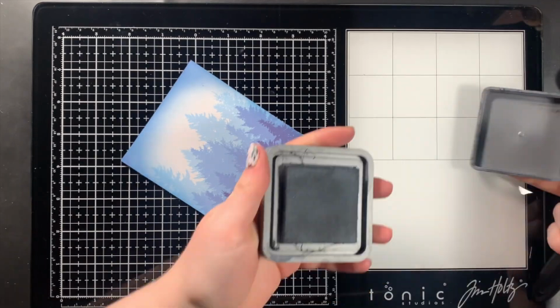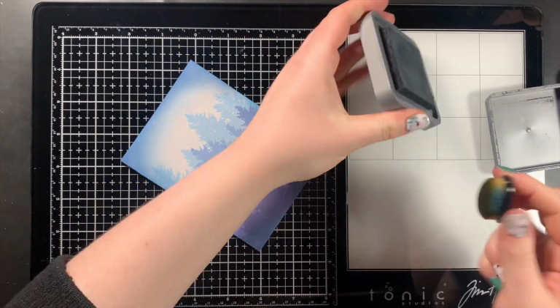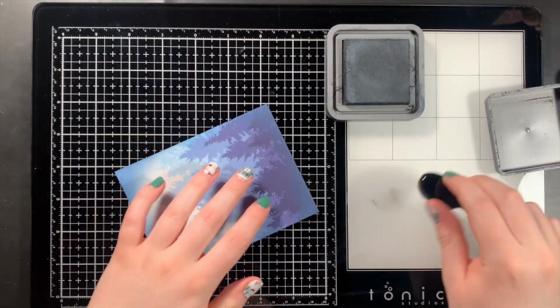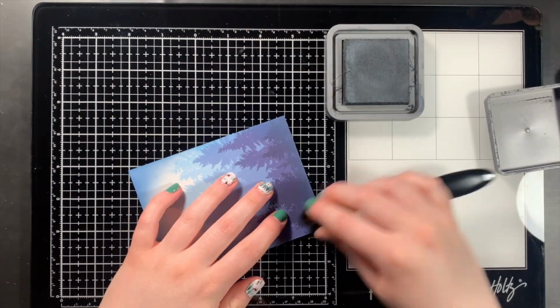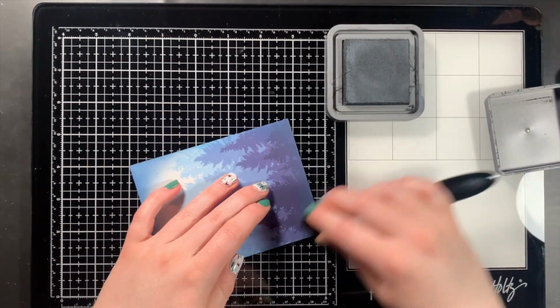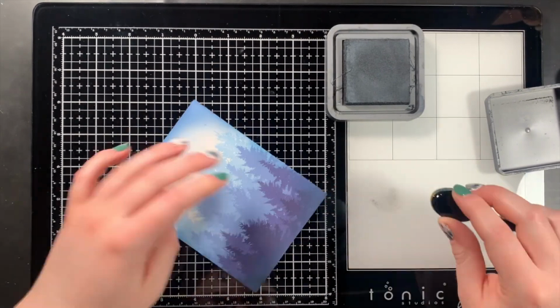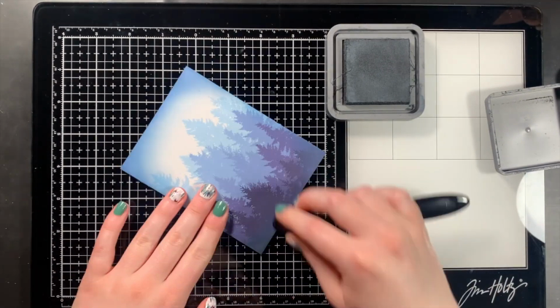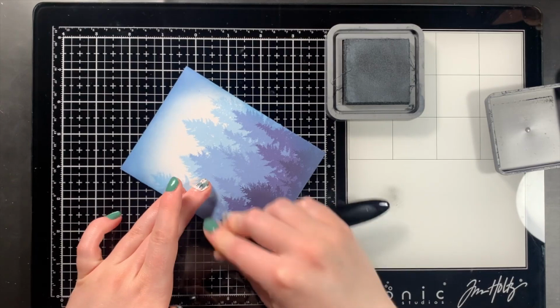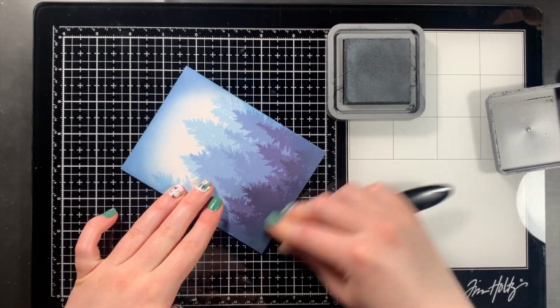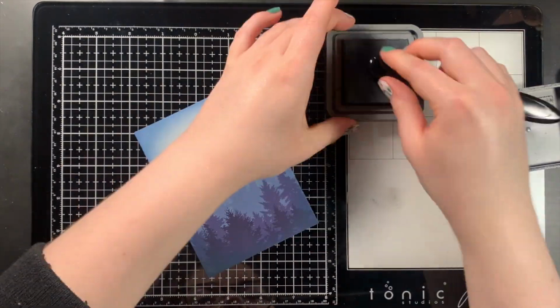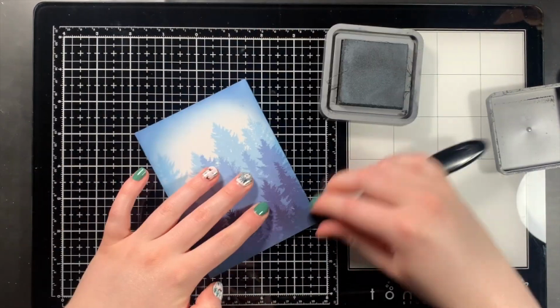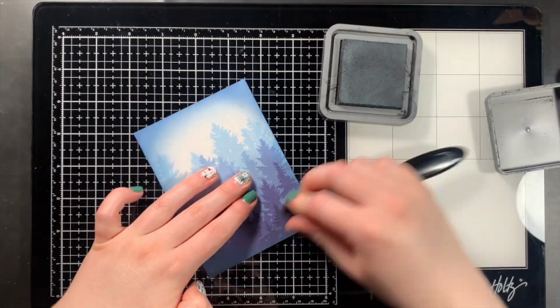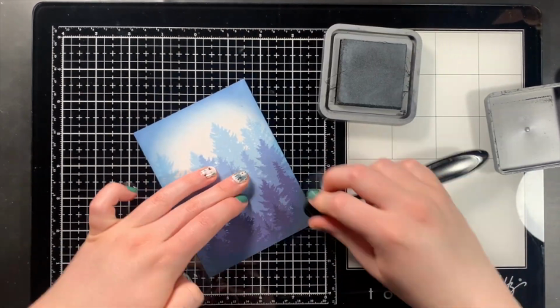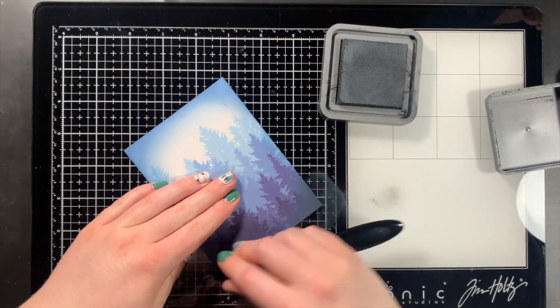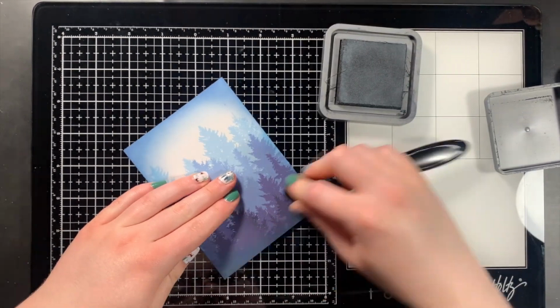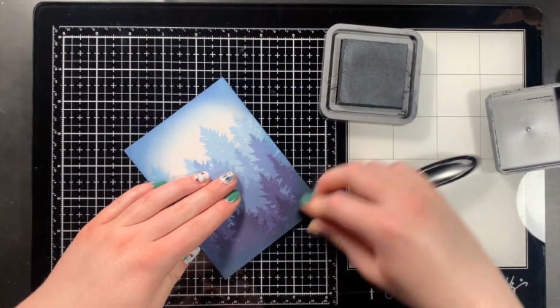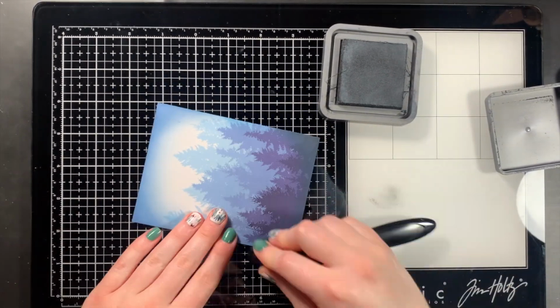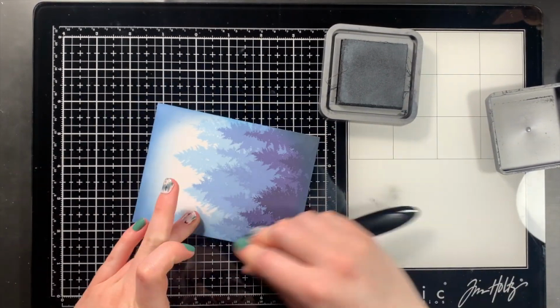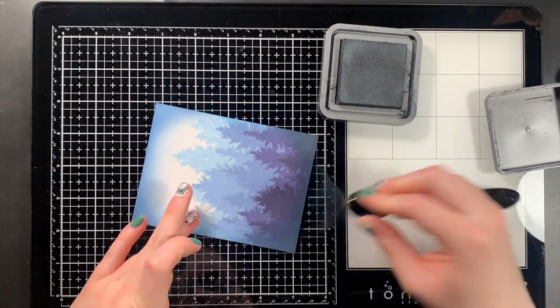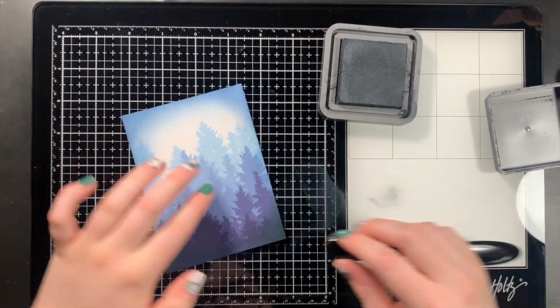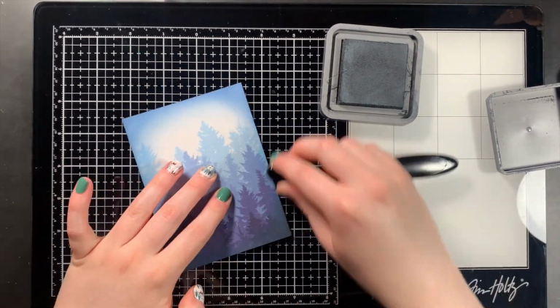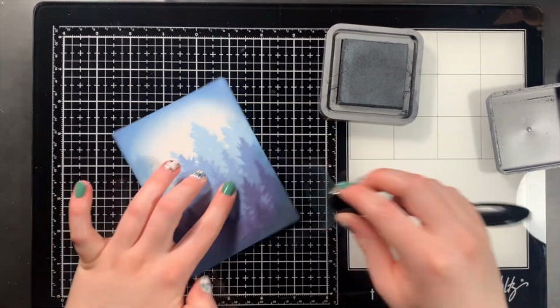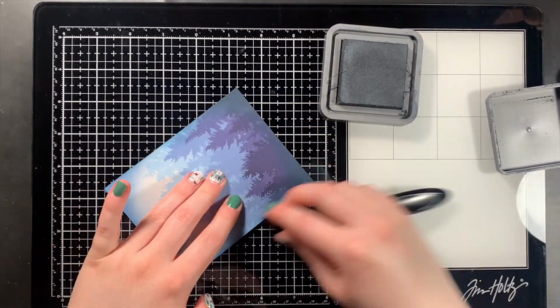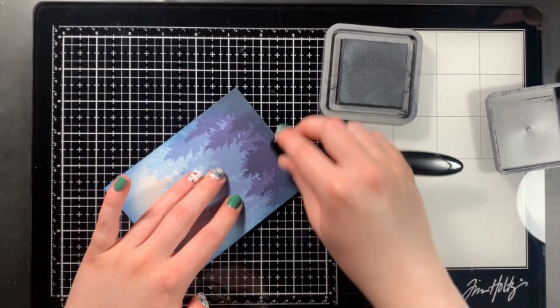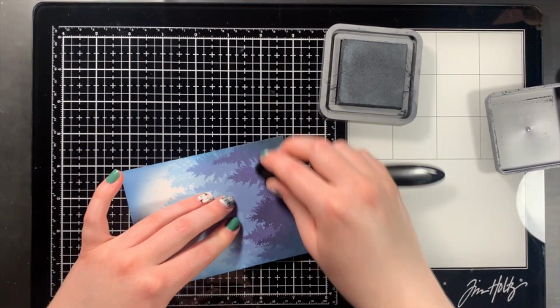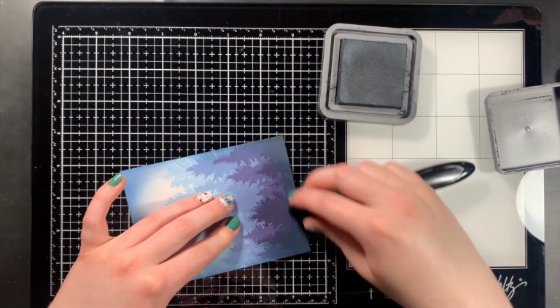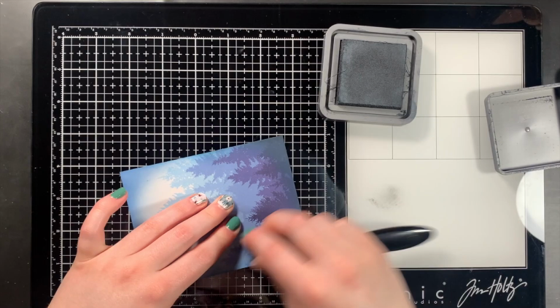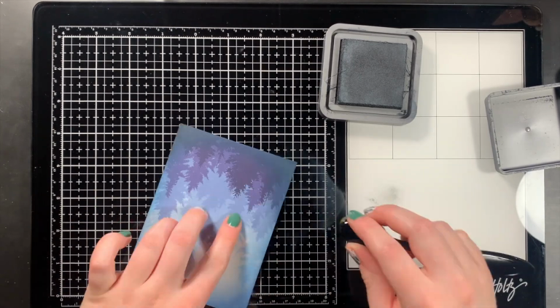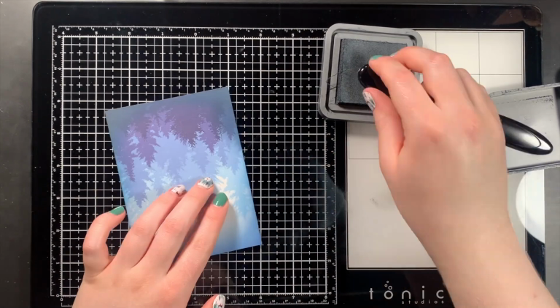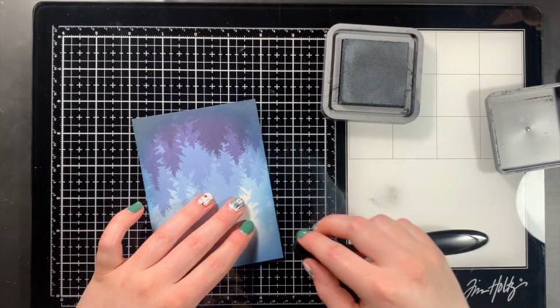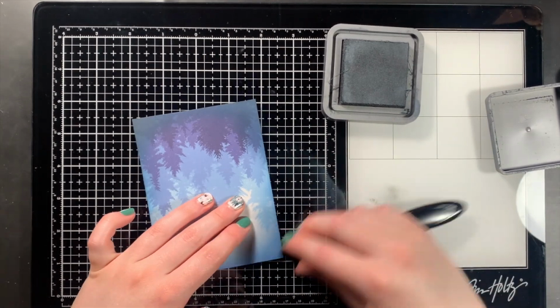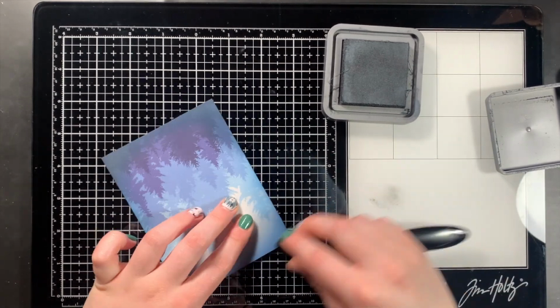To add even more color, I used Black Soot Distress Oxide and blended that into the very corners of my card panel.